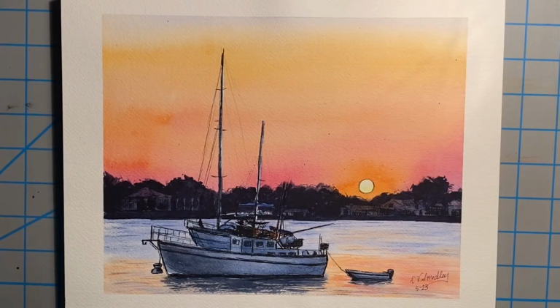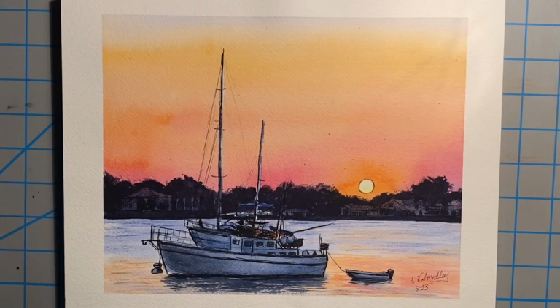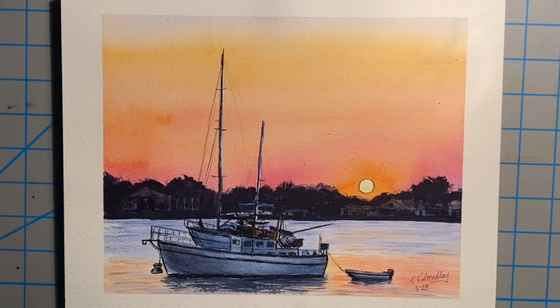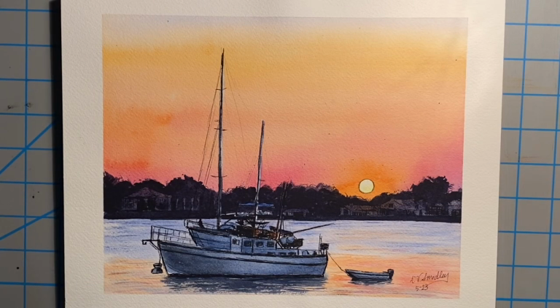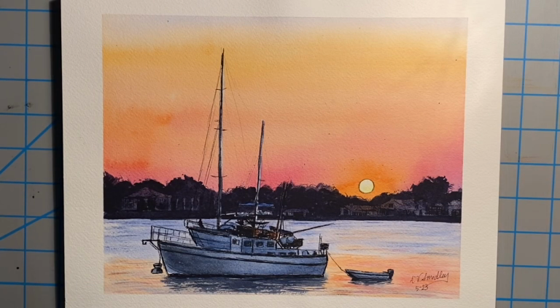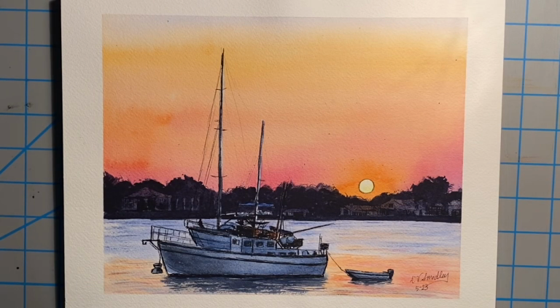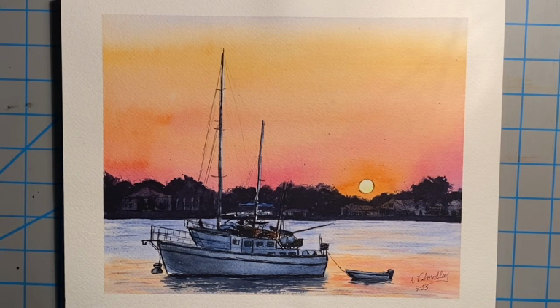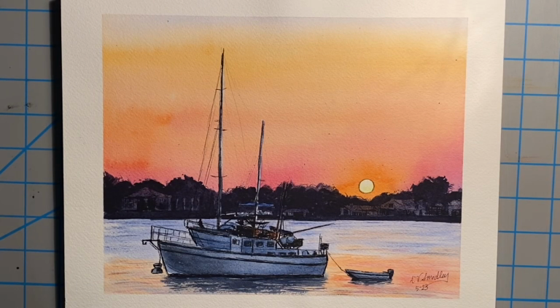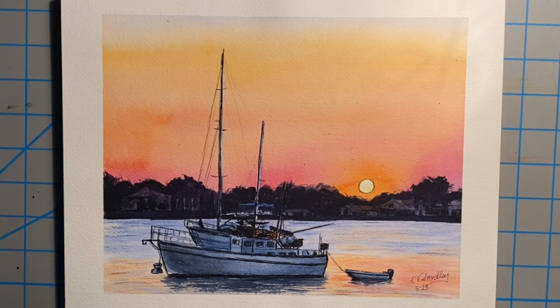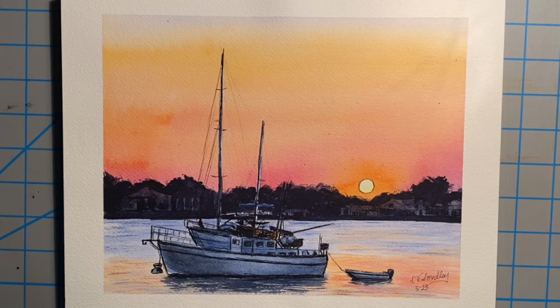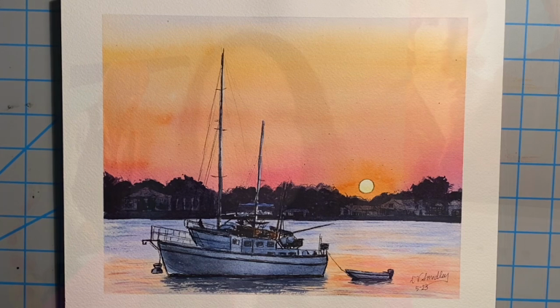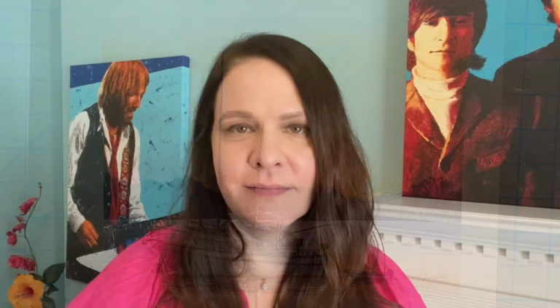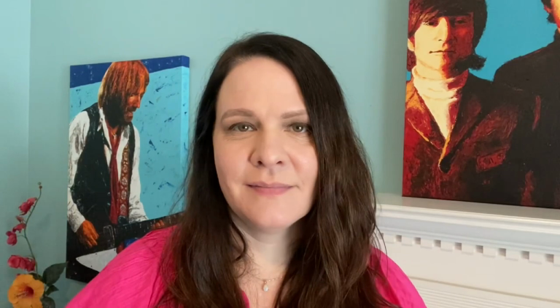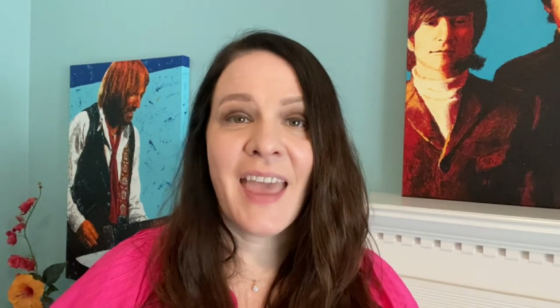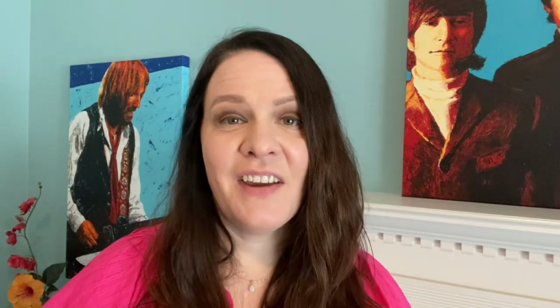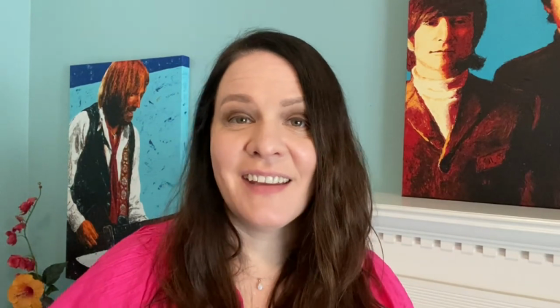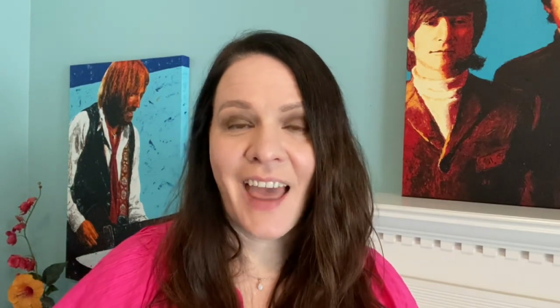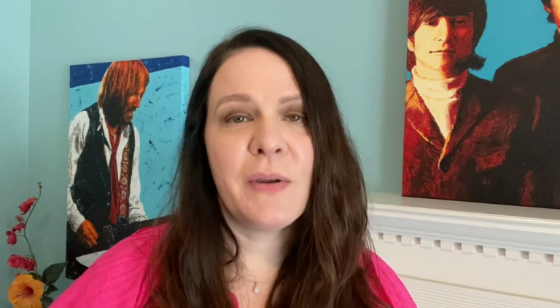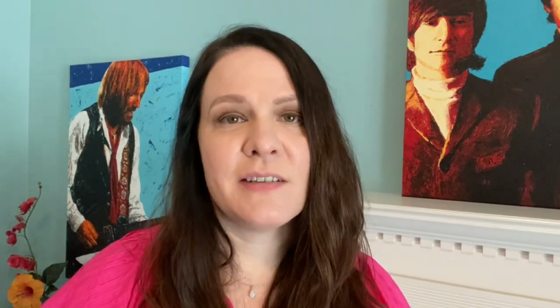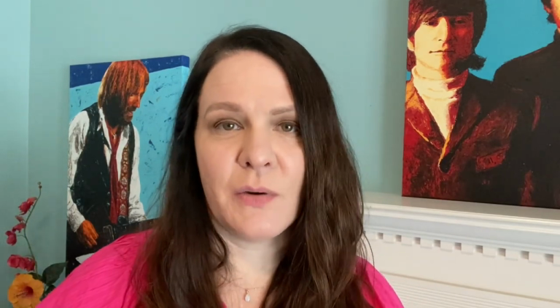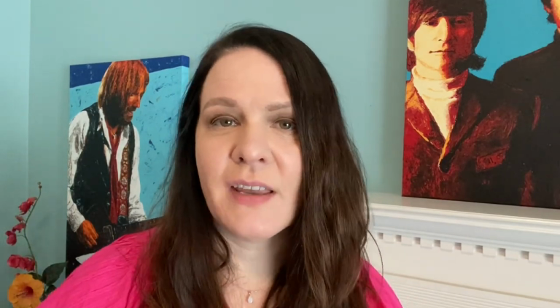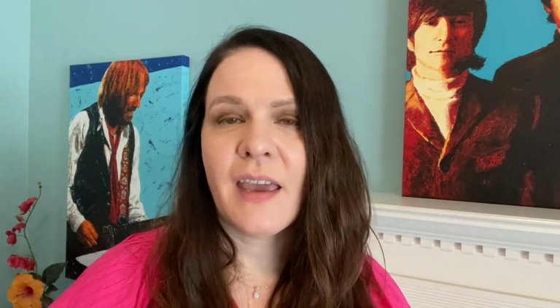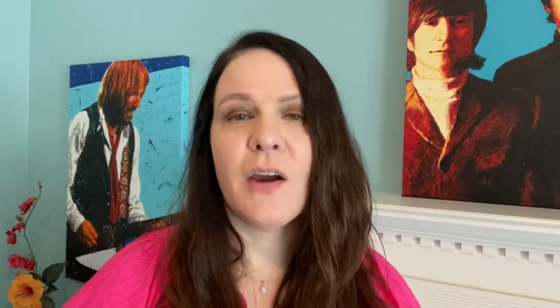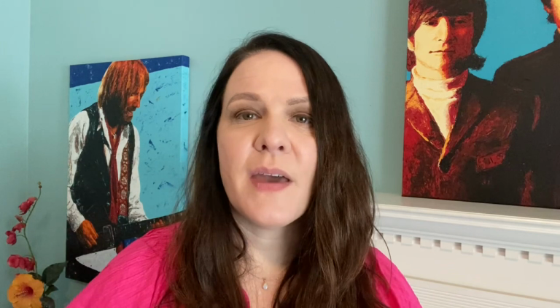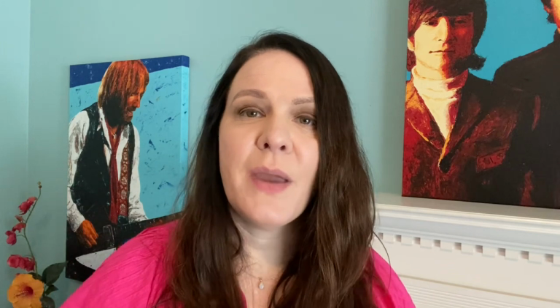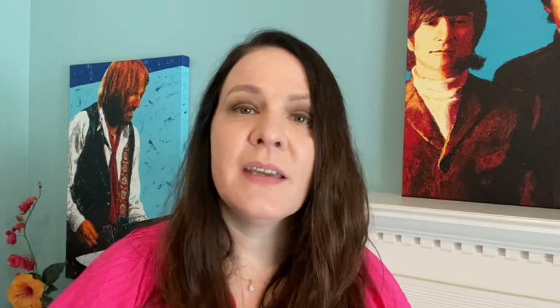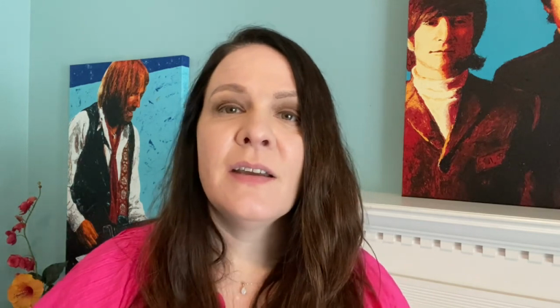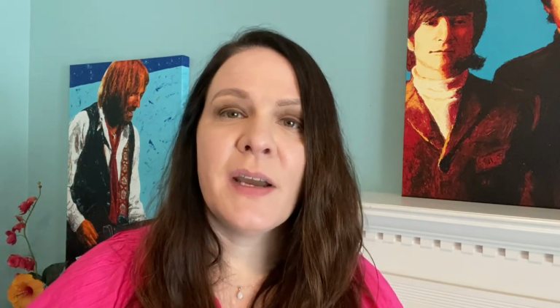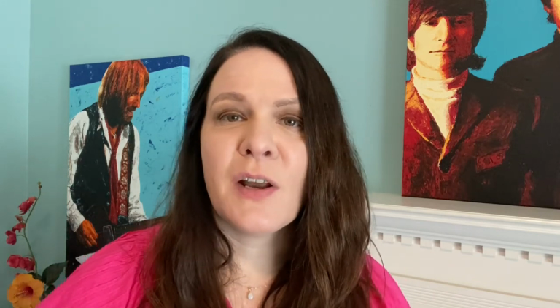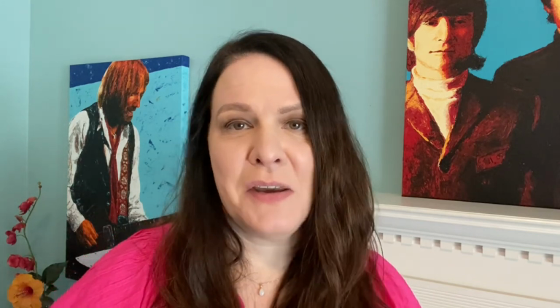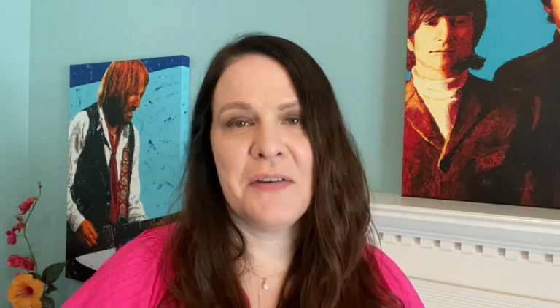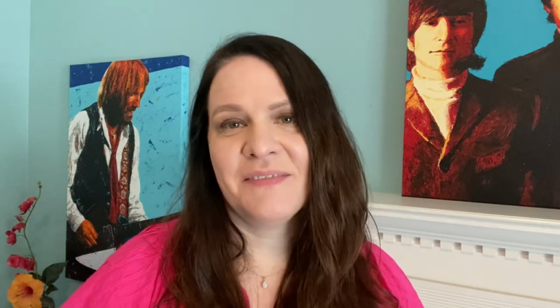And here's the finished work, all dried and signed. And there you have it. I hope you guys enjoyed watching that, and I hope that maybe you might even try to paint it yourself.